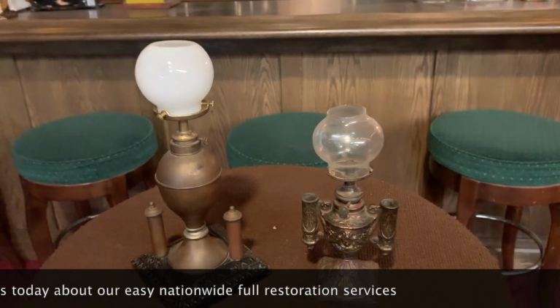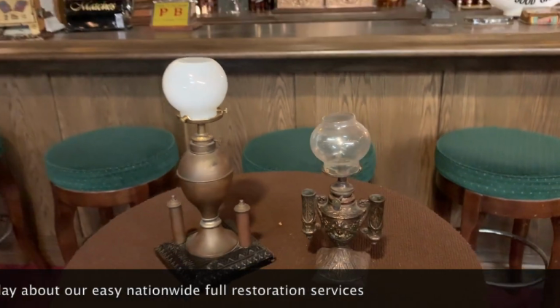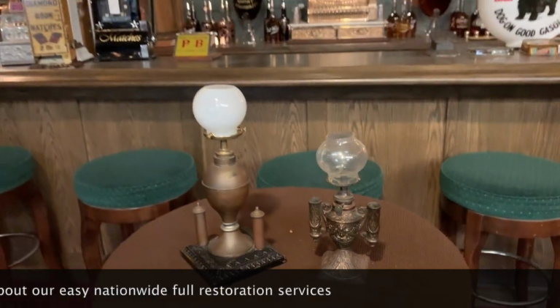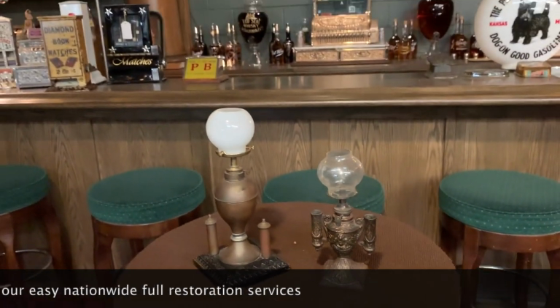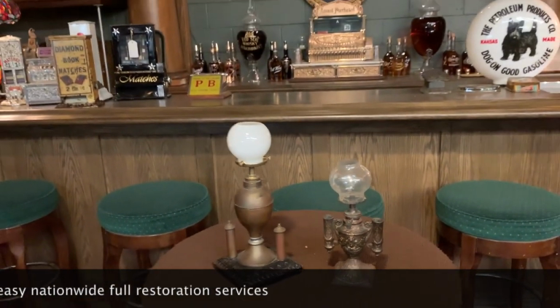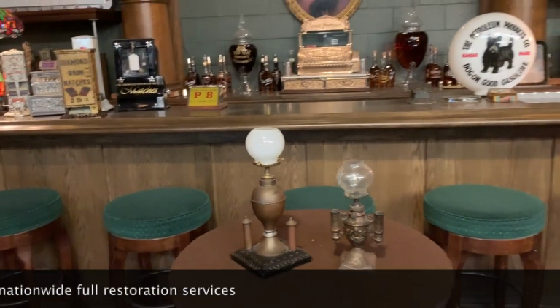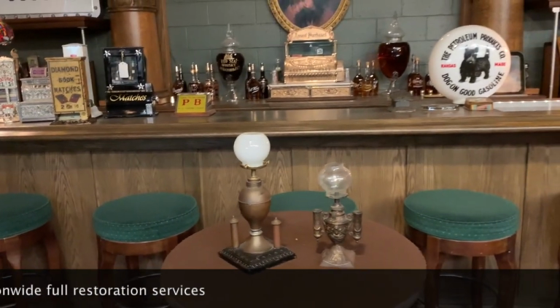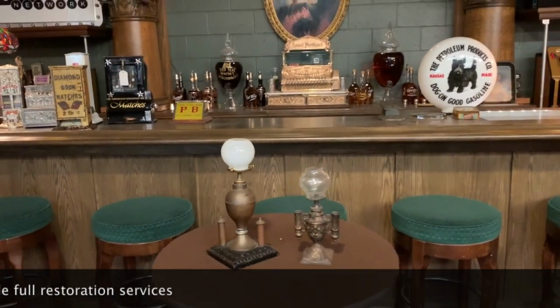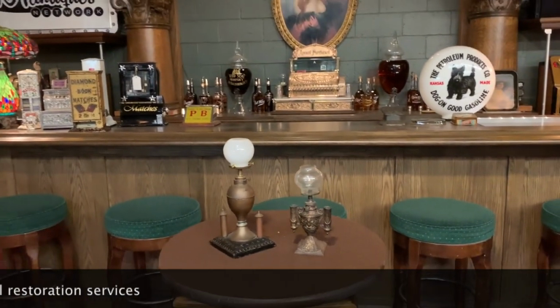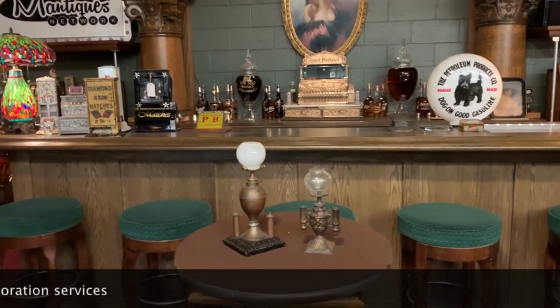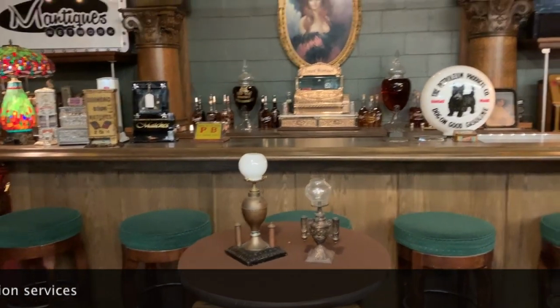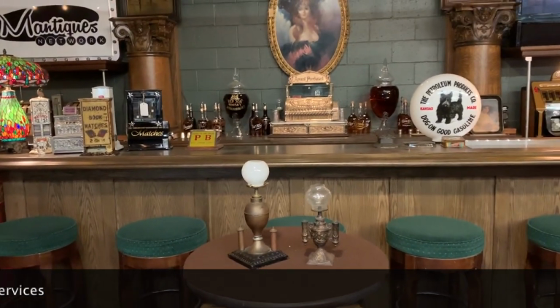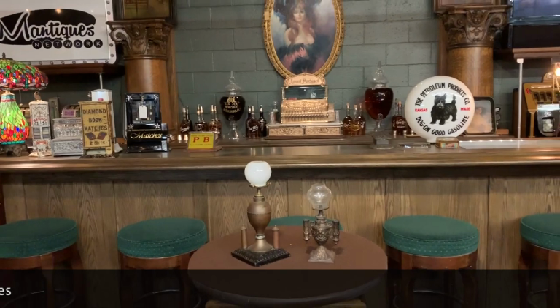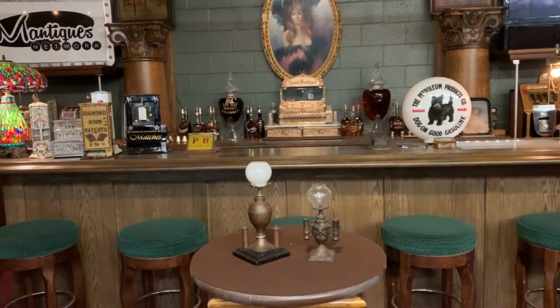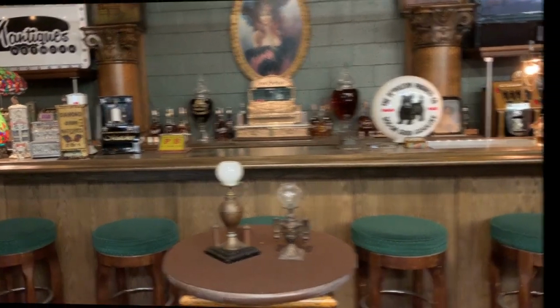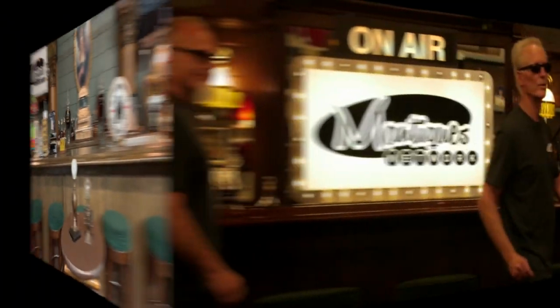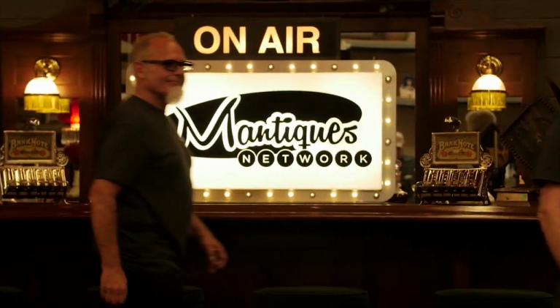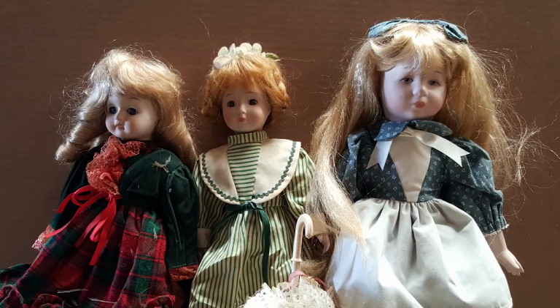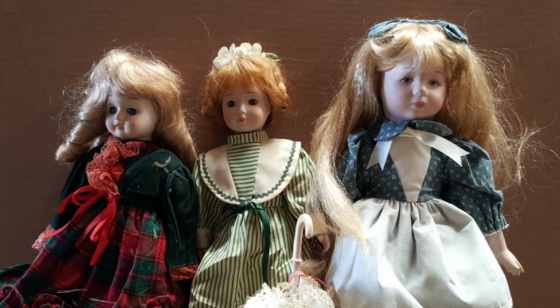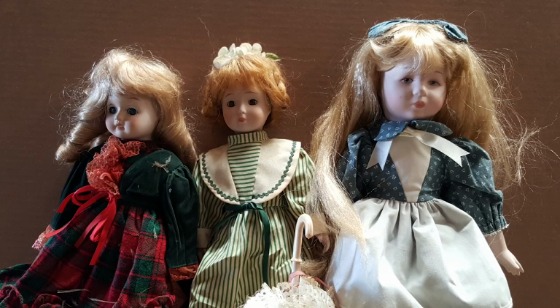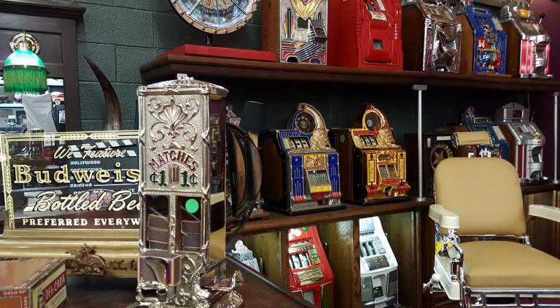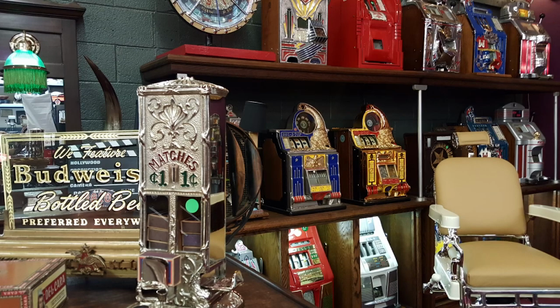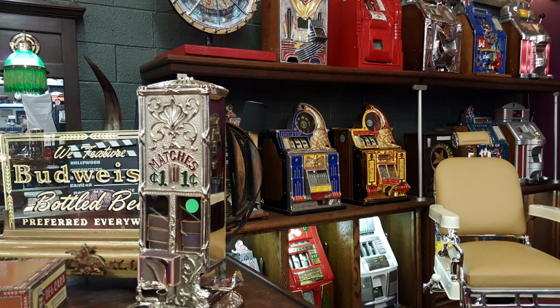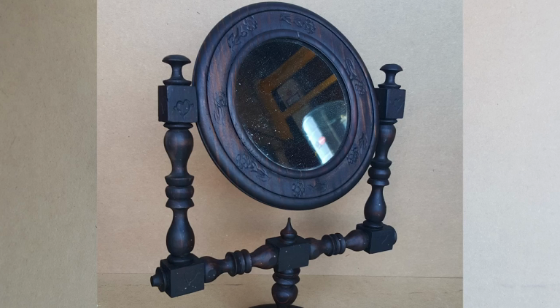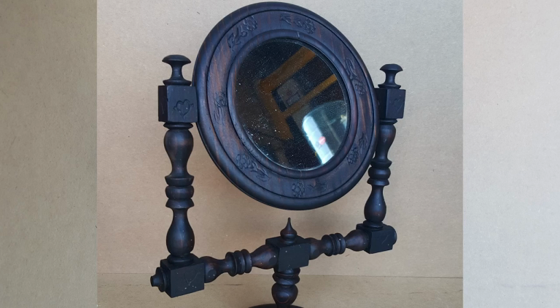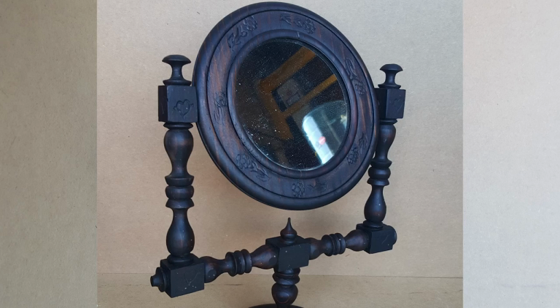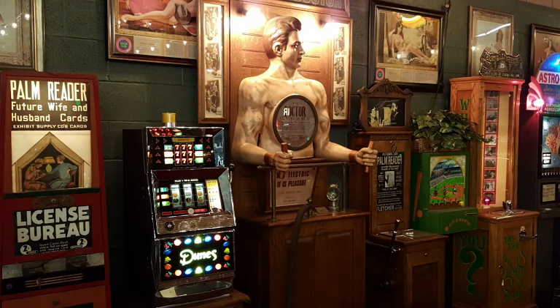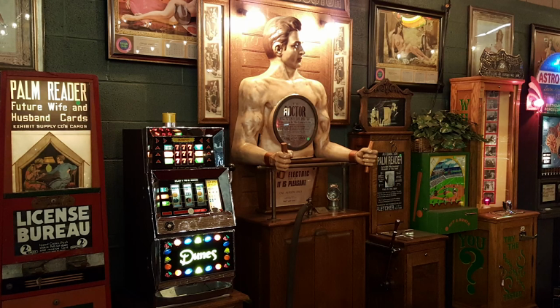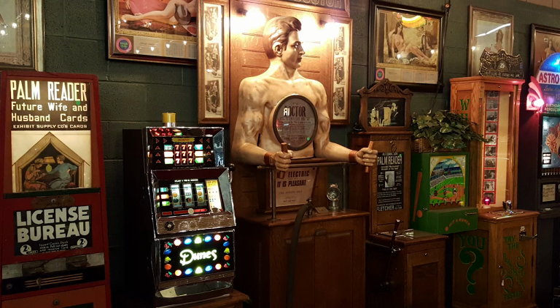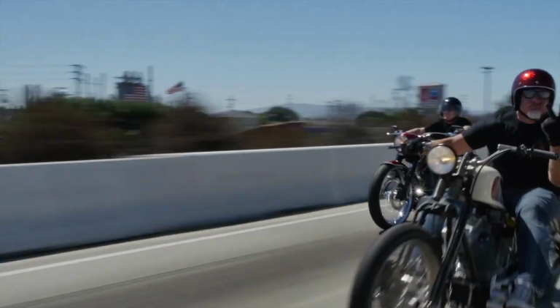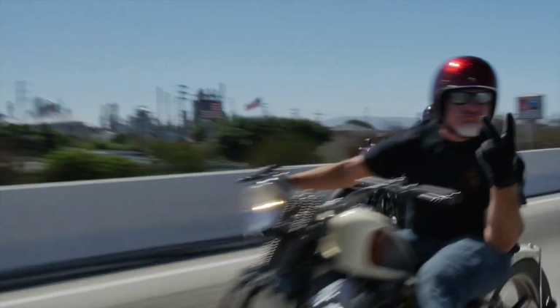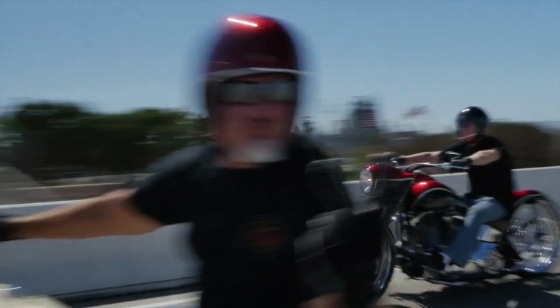If you are into vintage tobacco or anything to do with your bar that would really stand out, this is for you. These are Antiques. These are Mantiques. Antique. Mantiques.